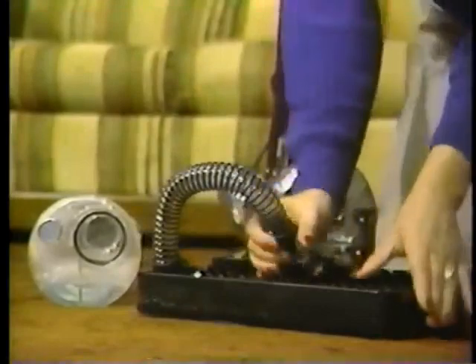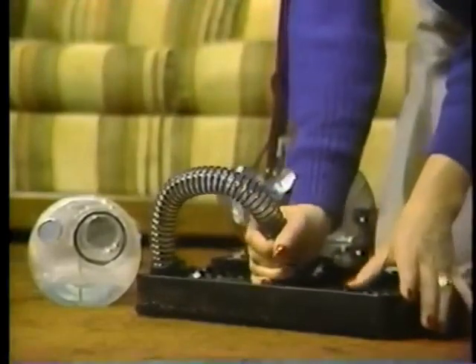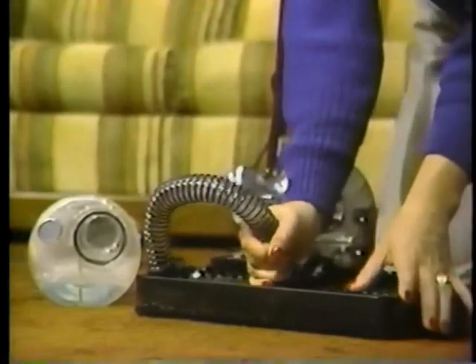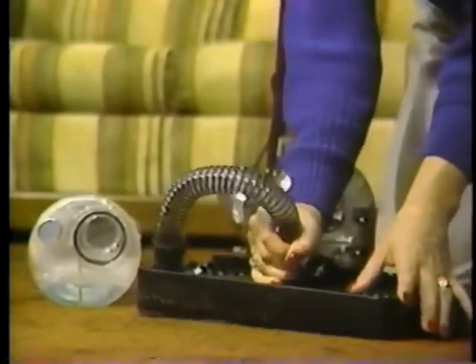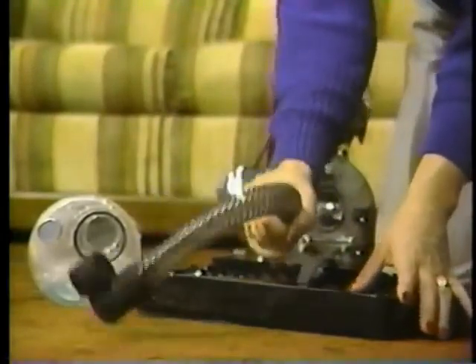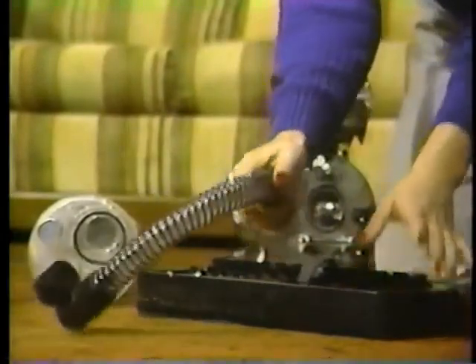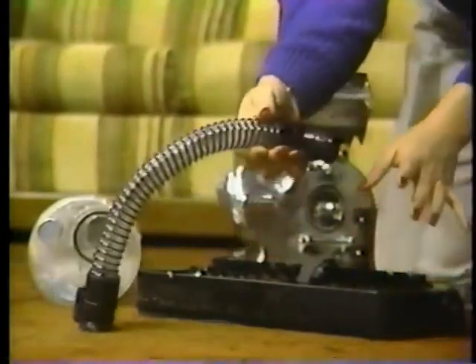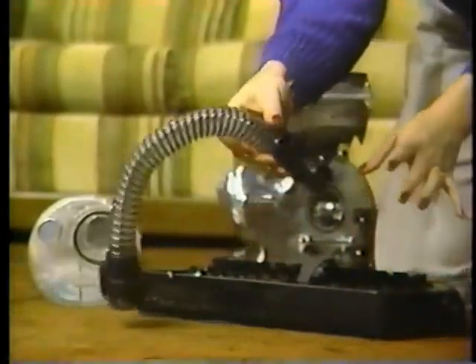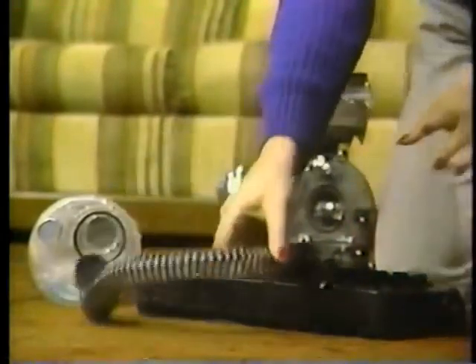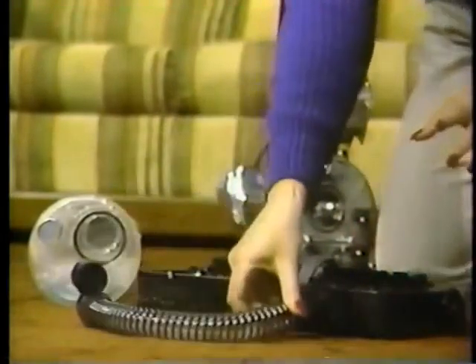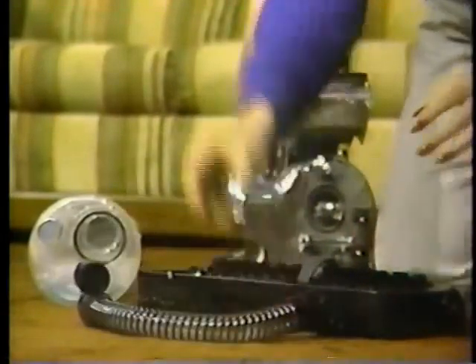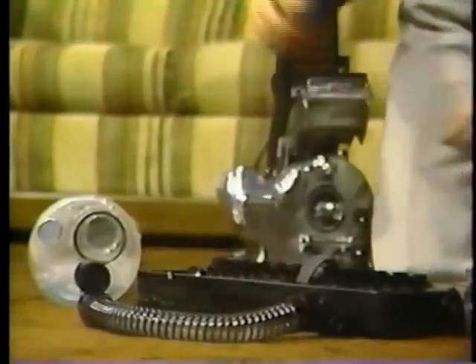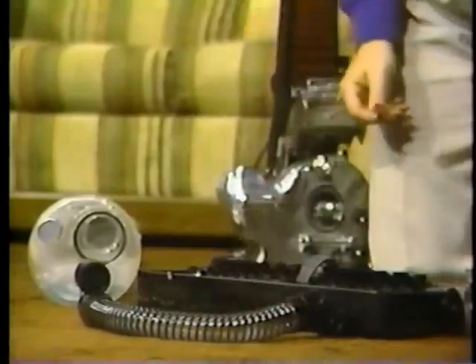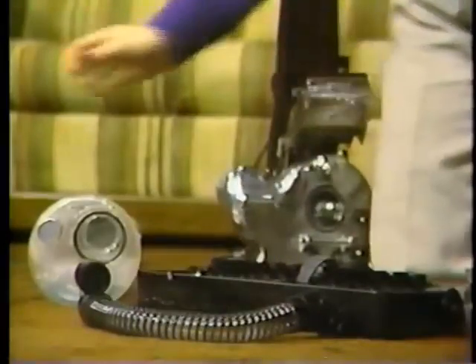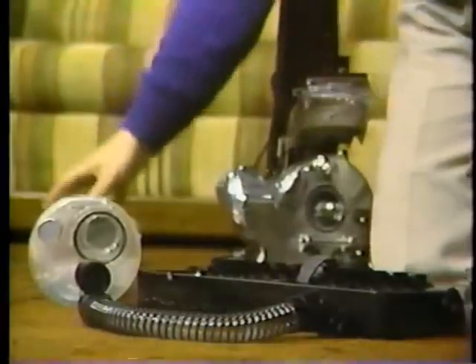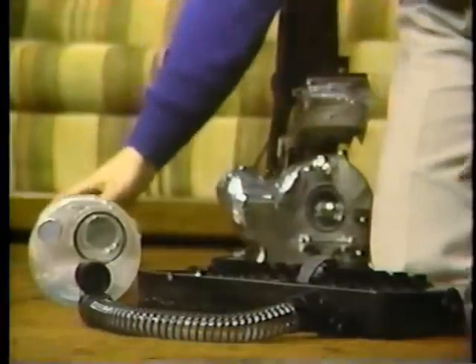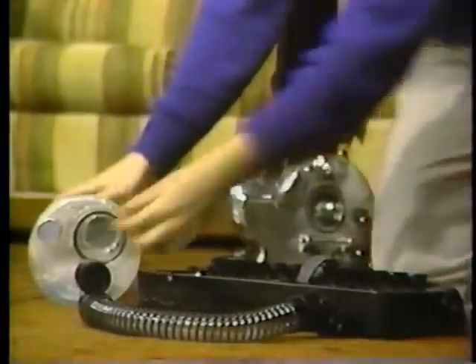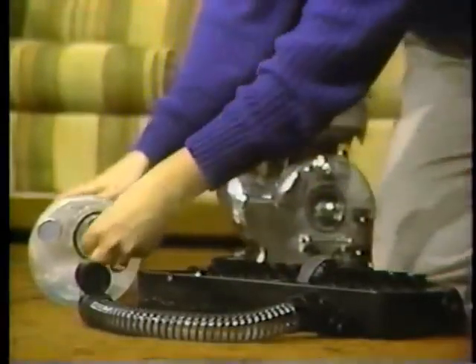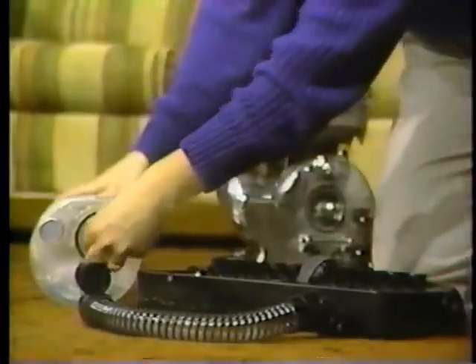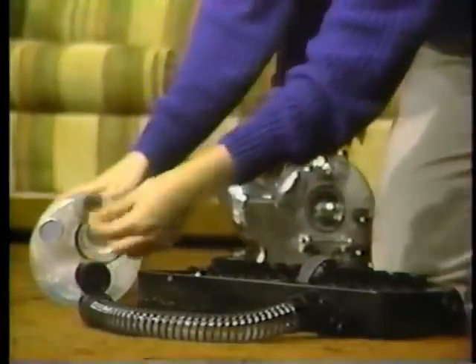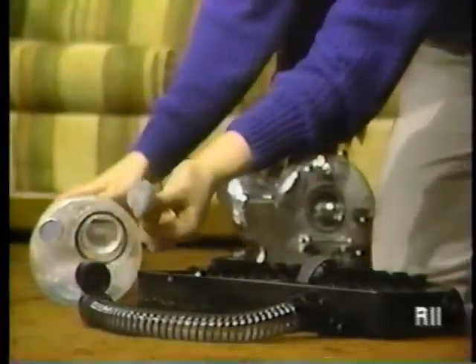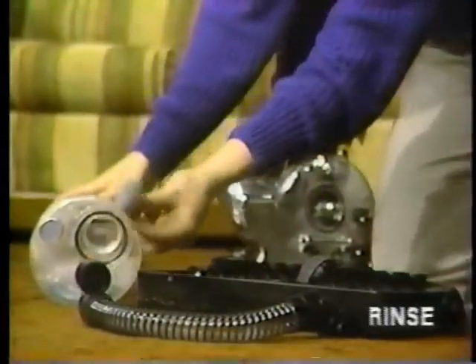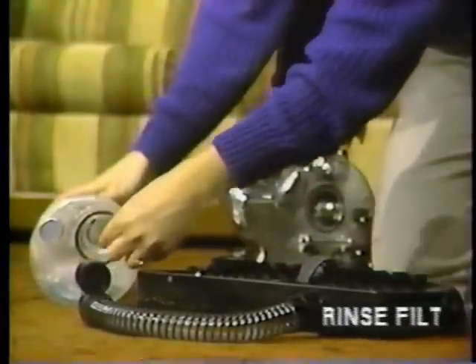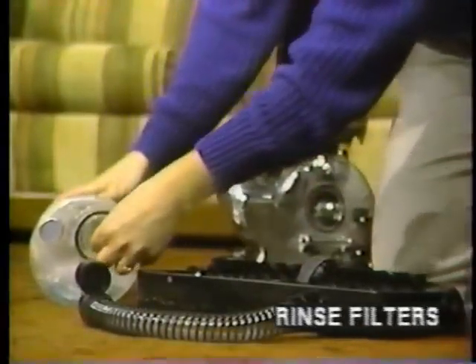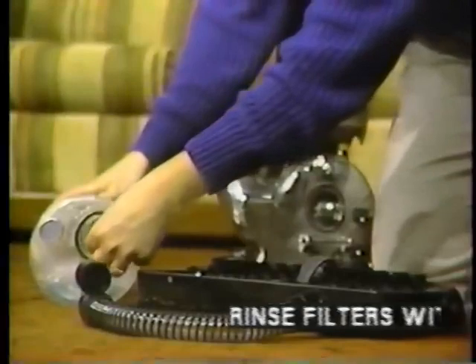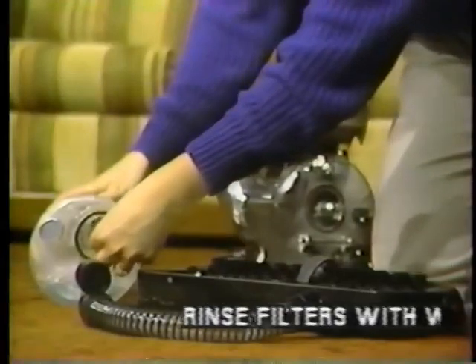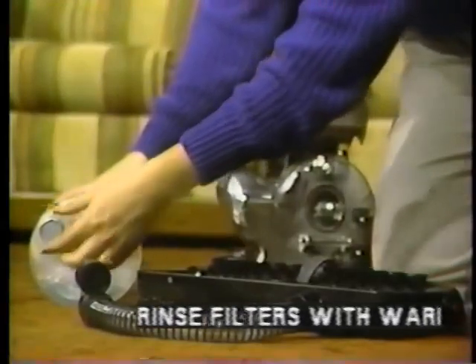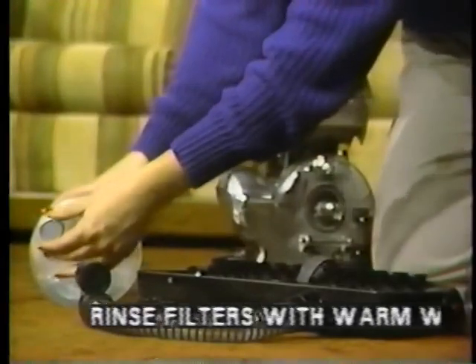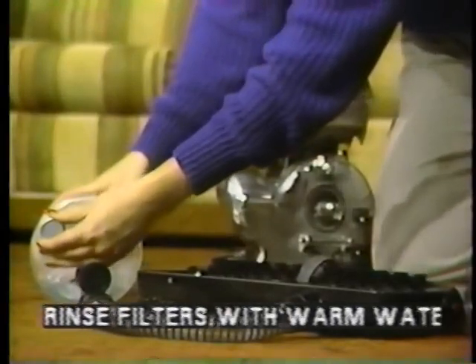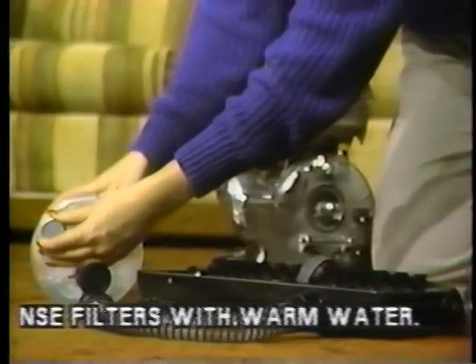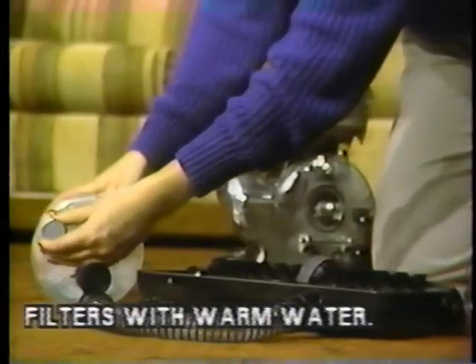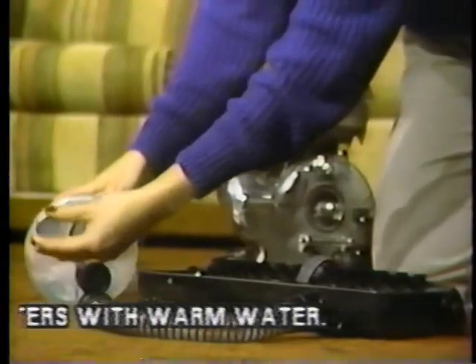Snap the hose from the tray. Two filters will need to be cleaned after each use: the sponge filter and the cloth screen, which is held on by a silver ring.